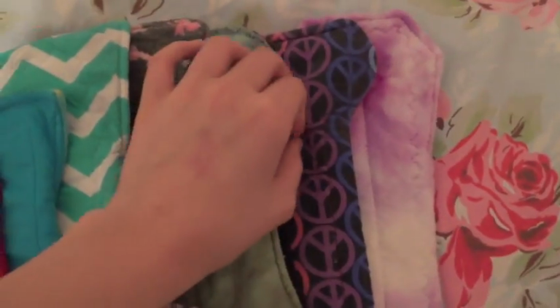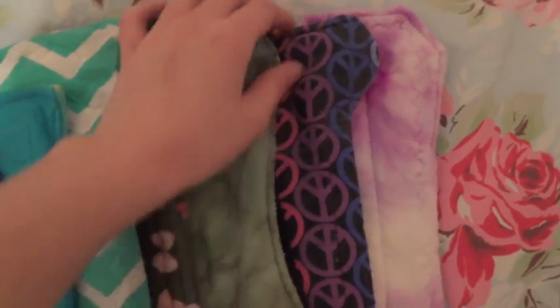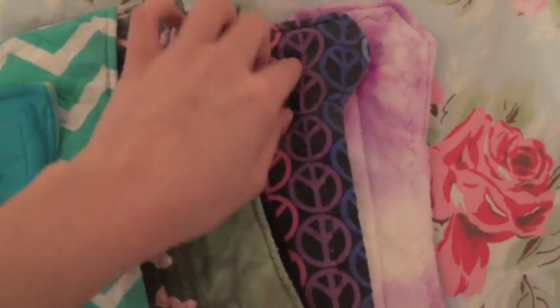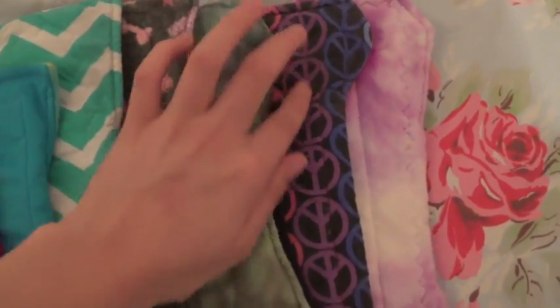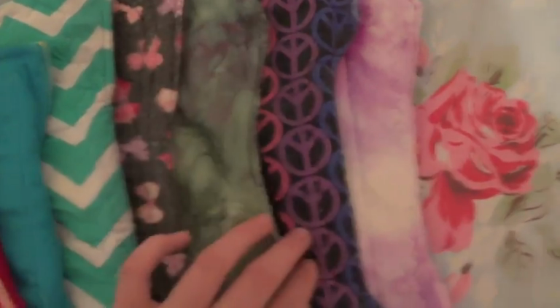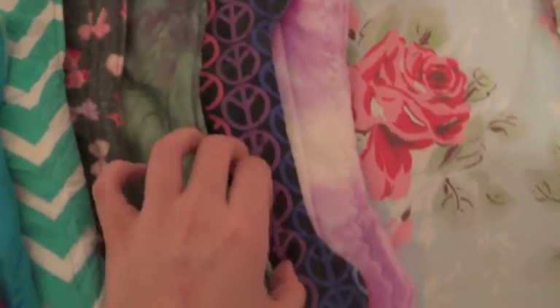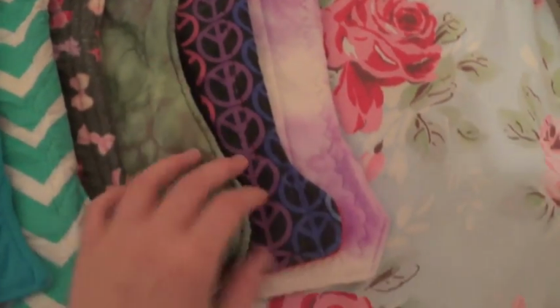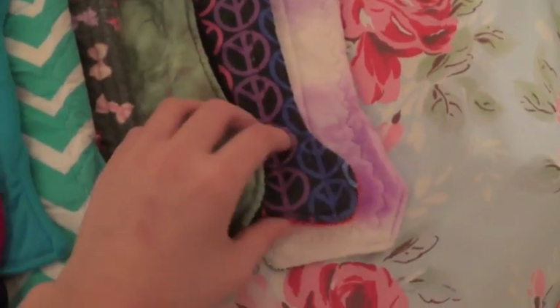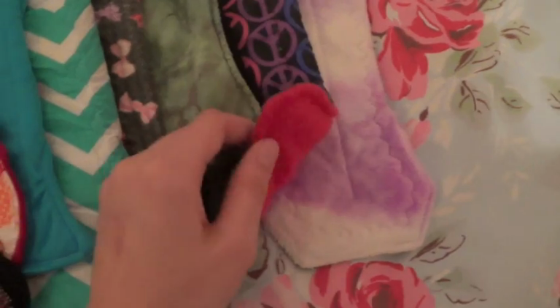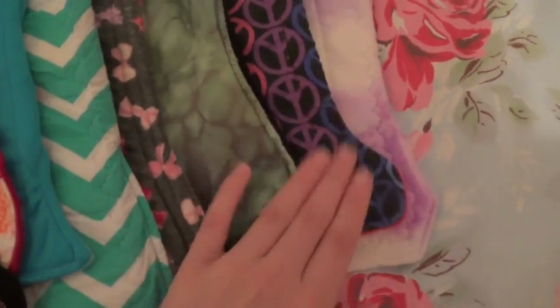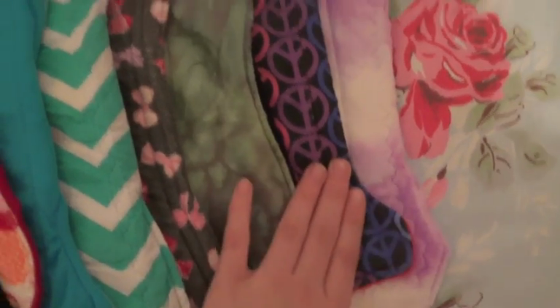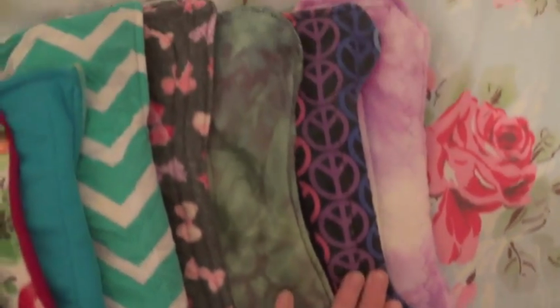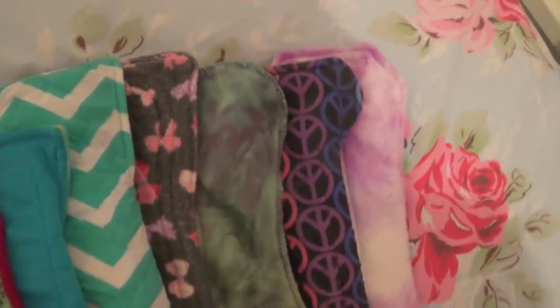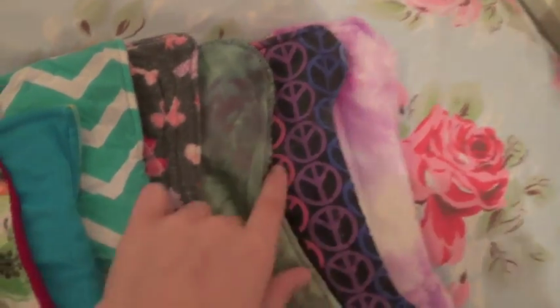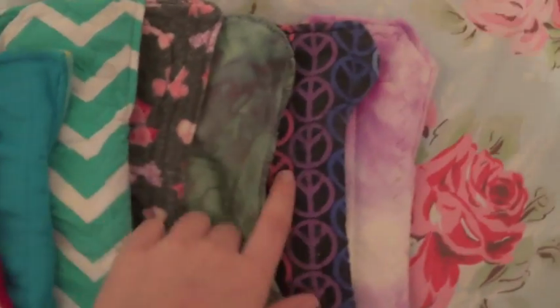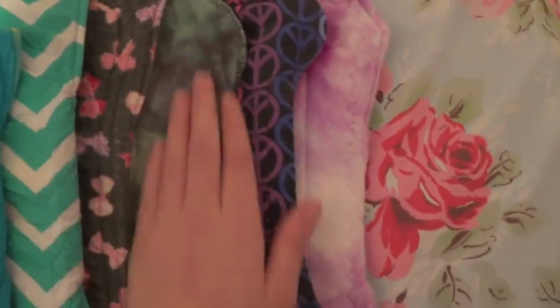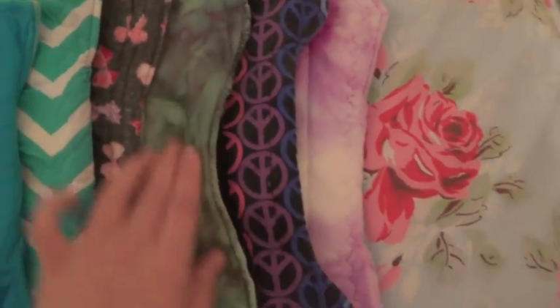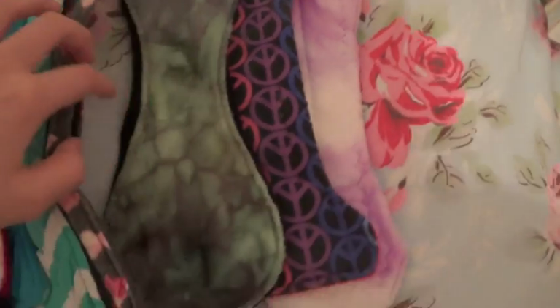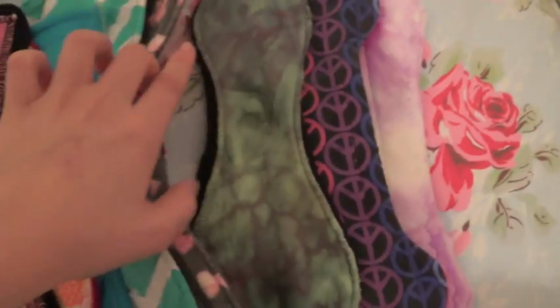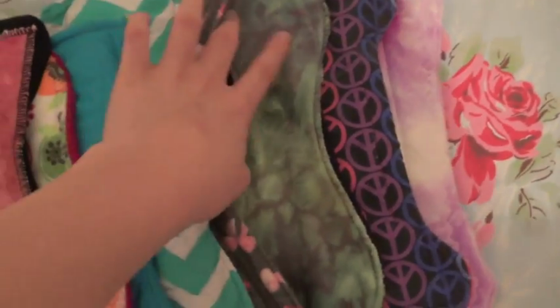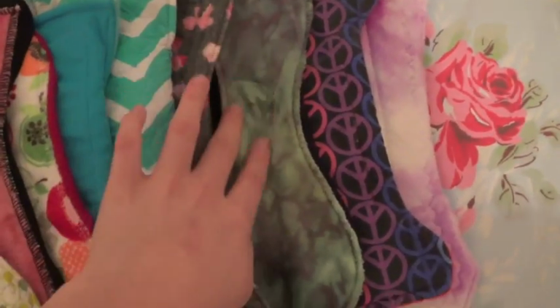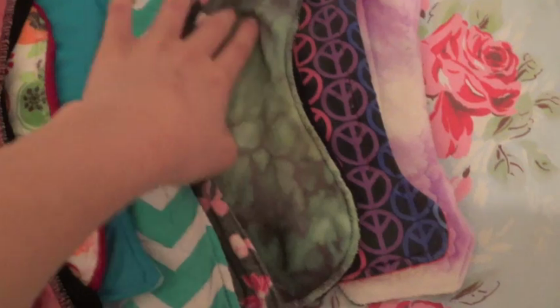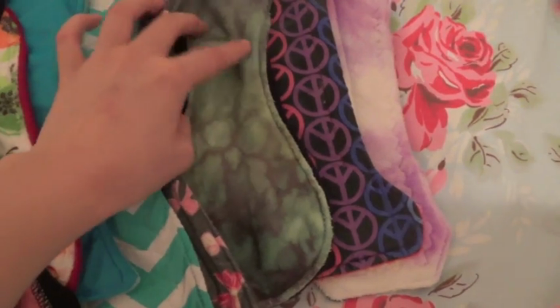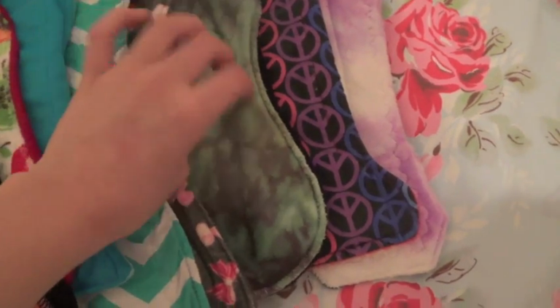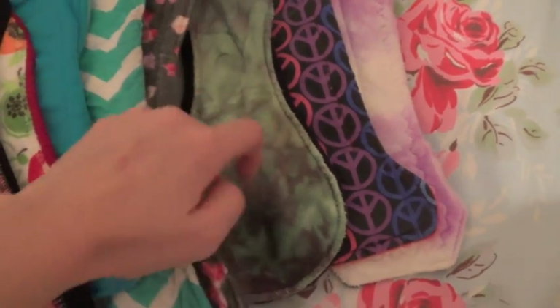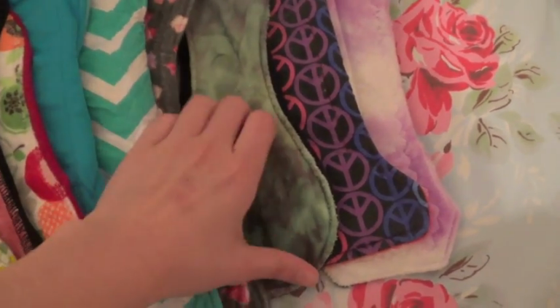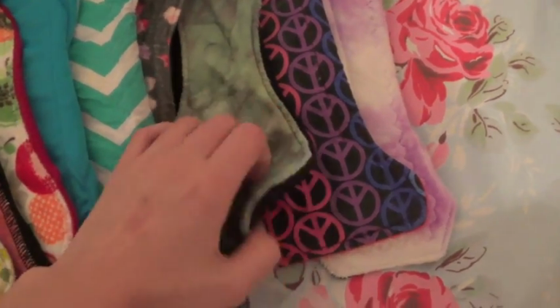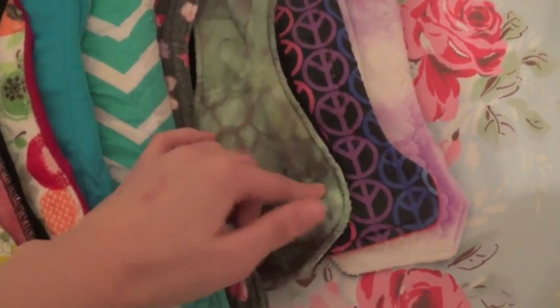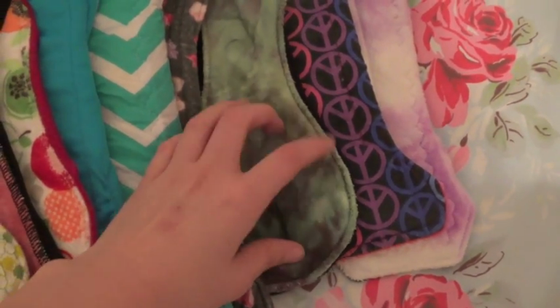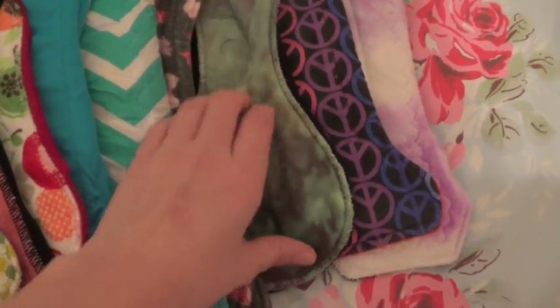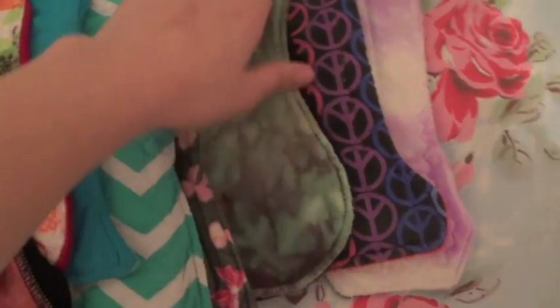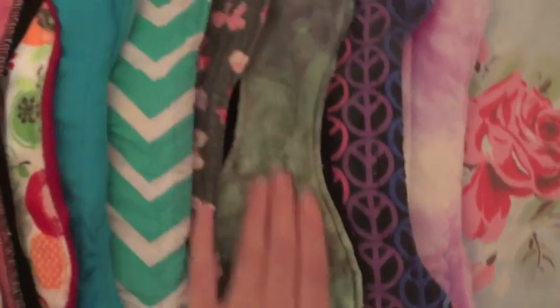This is a Mimi's Dreams 10 inch heavy flow pad. This is a Little Gum Nut — I'm always surprised by how much I use this pad actually. It's a Little Gum Nut in Bluebell Woods I believe, OBV top.